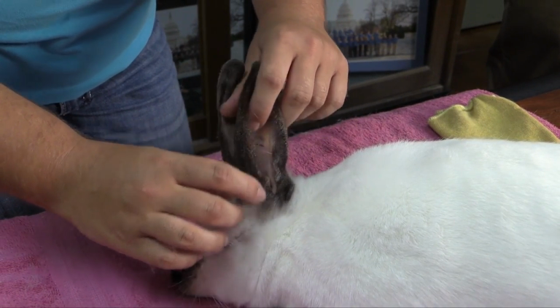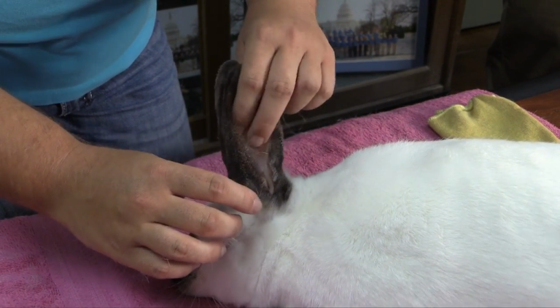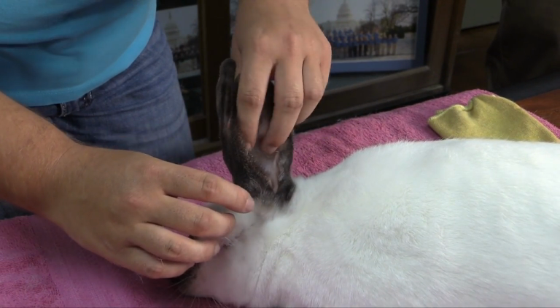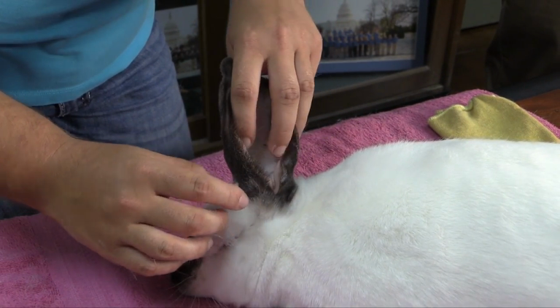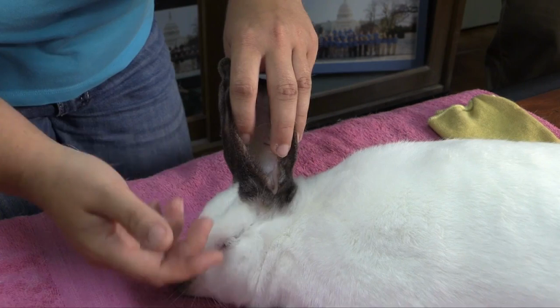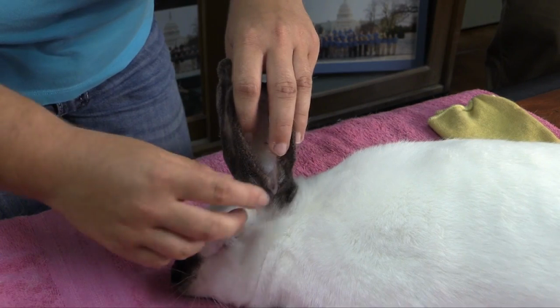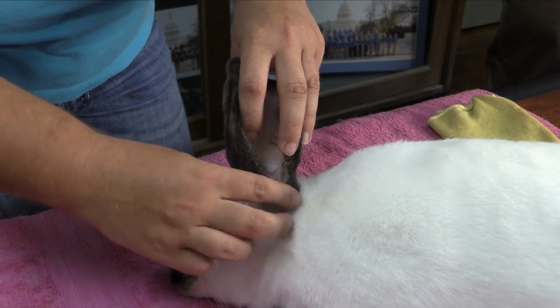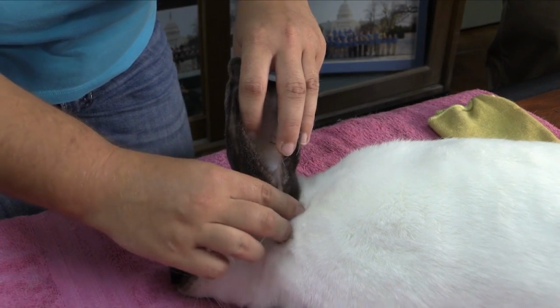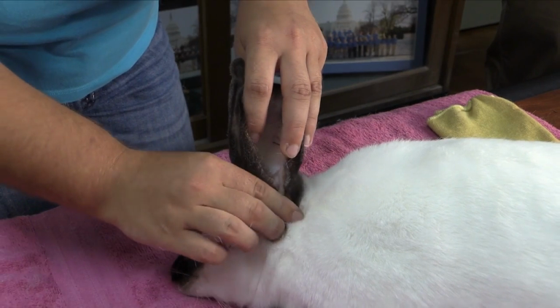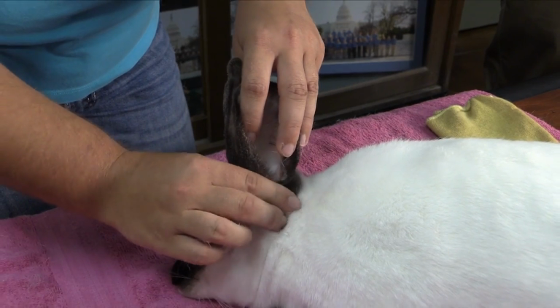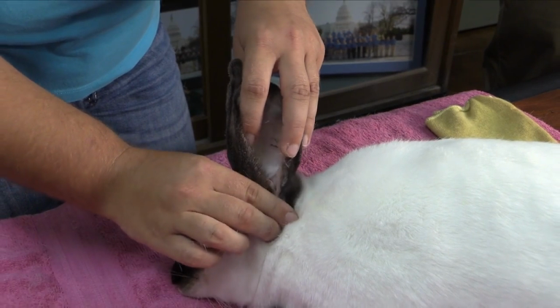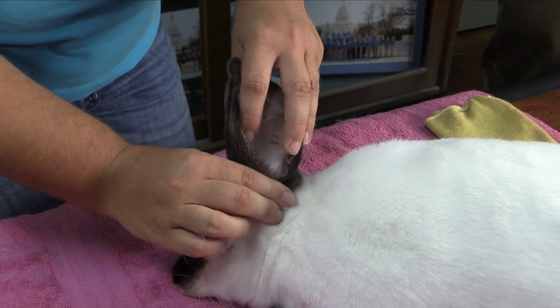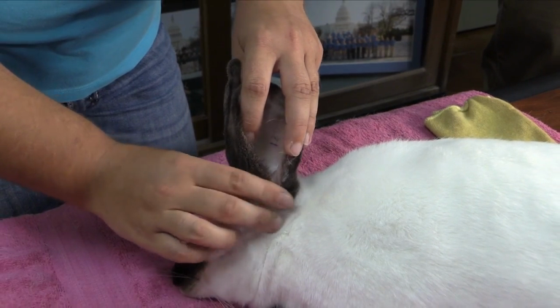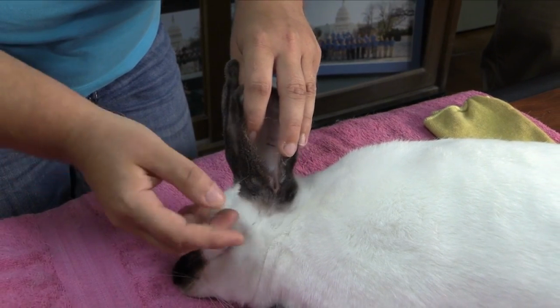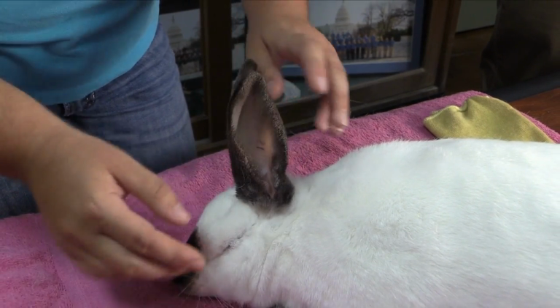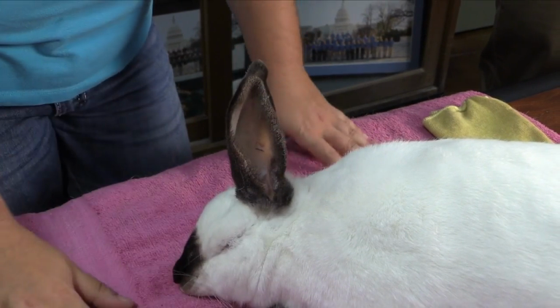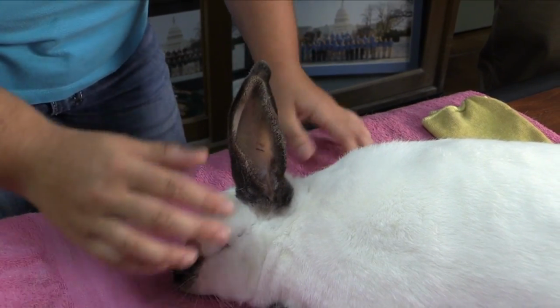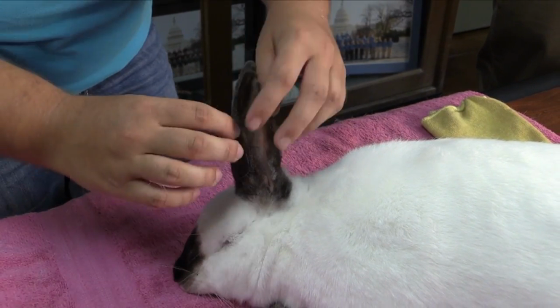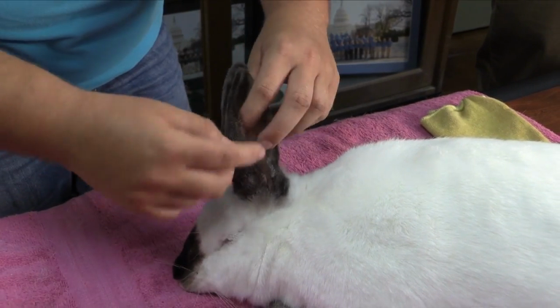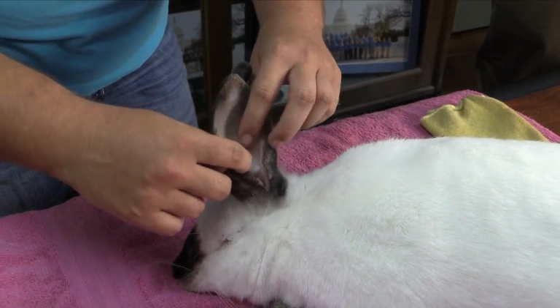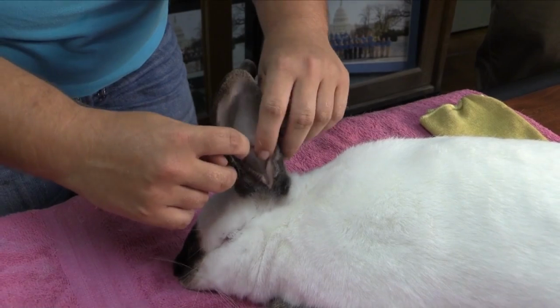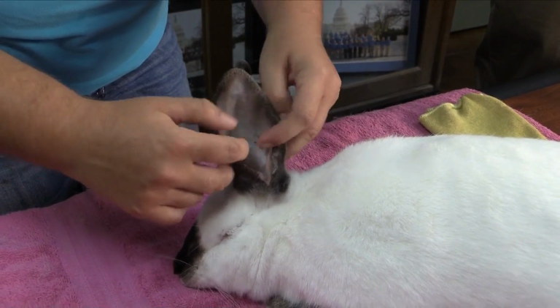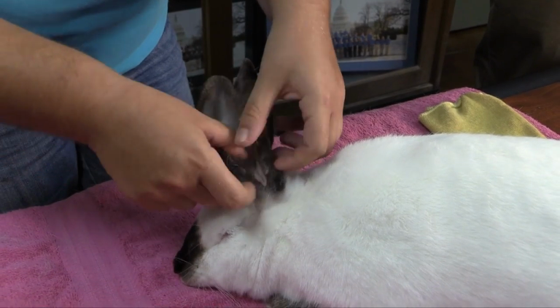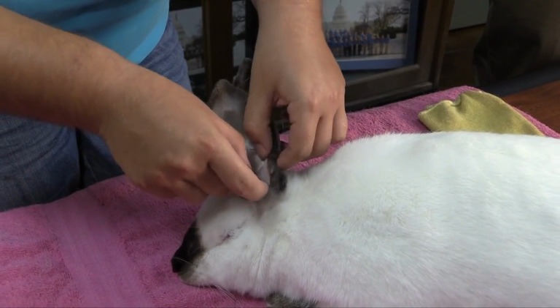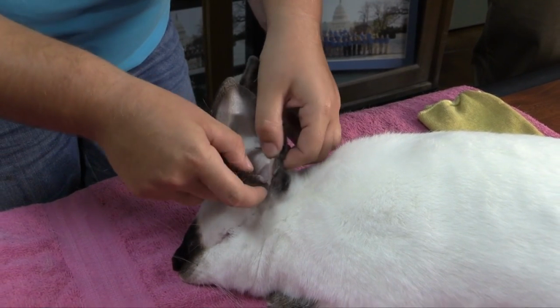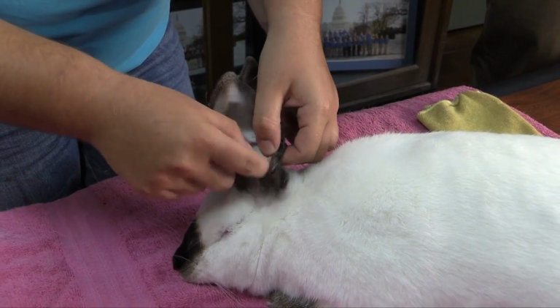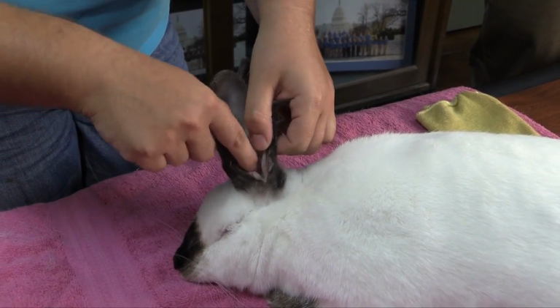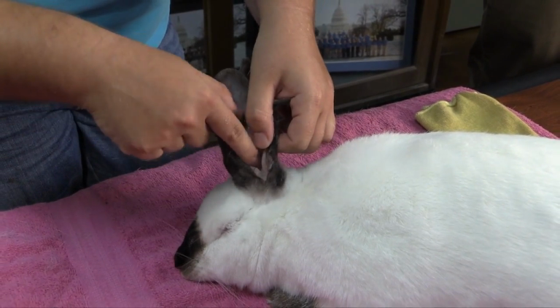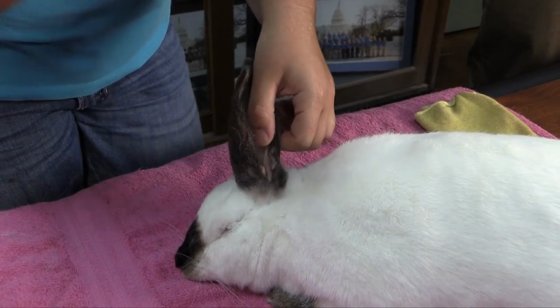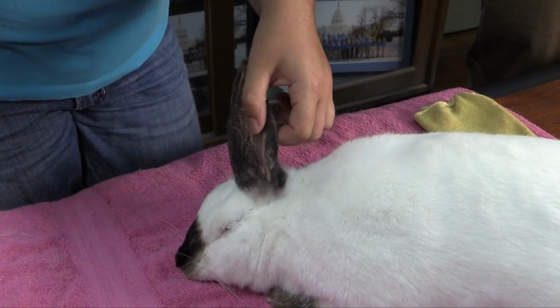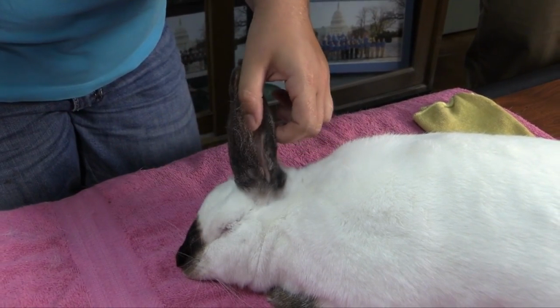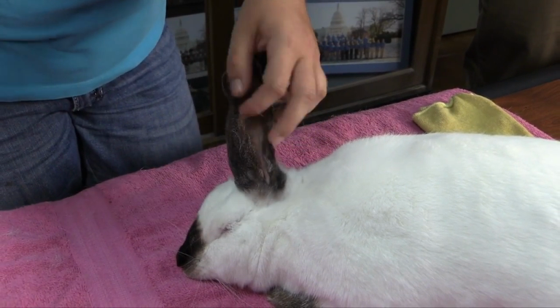In a severe case, you may put the drops down in it, and you may have to massage the ear, and you'll pull out the chunks of the crusty layer out of the ear.